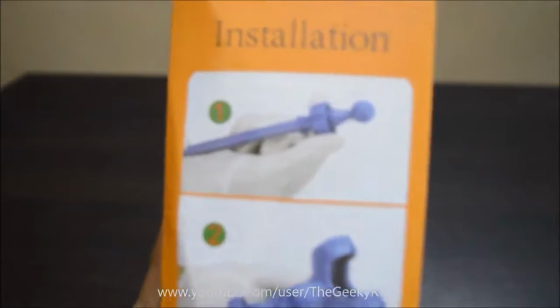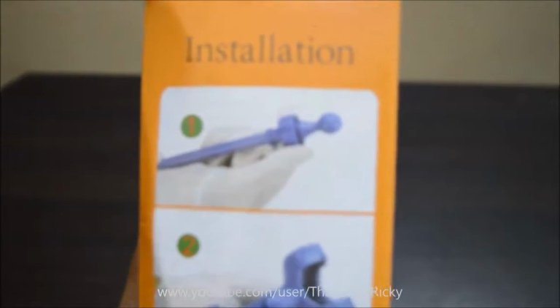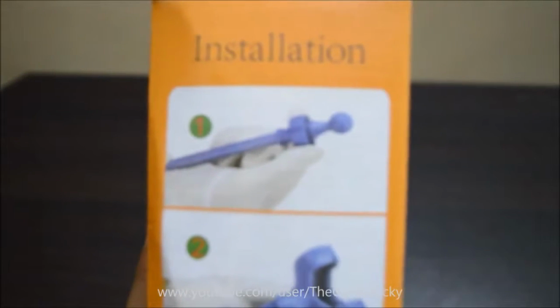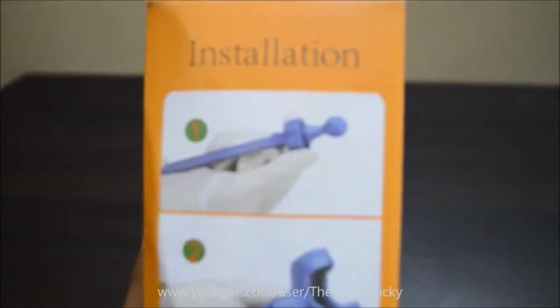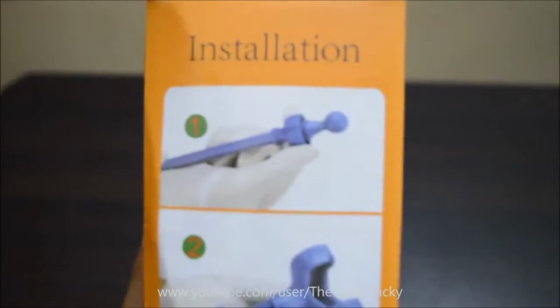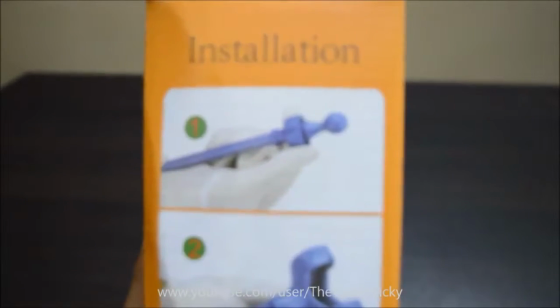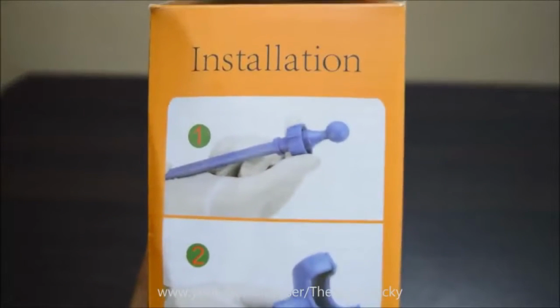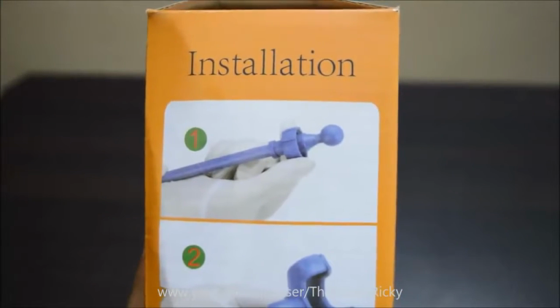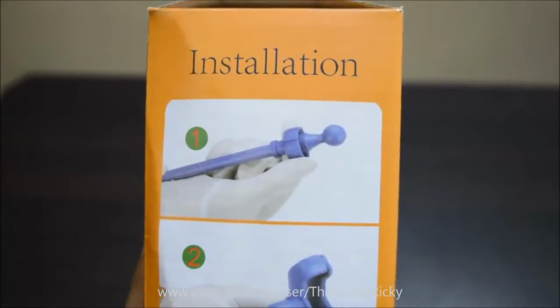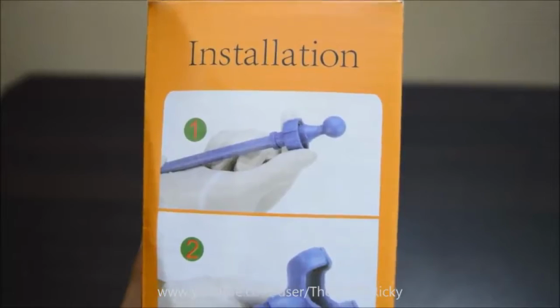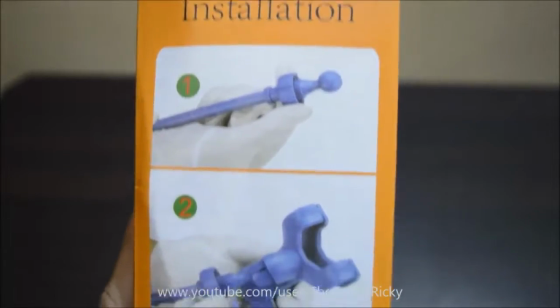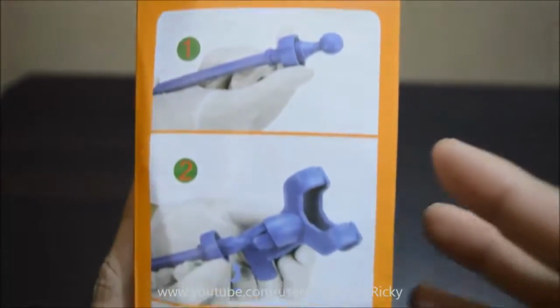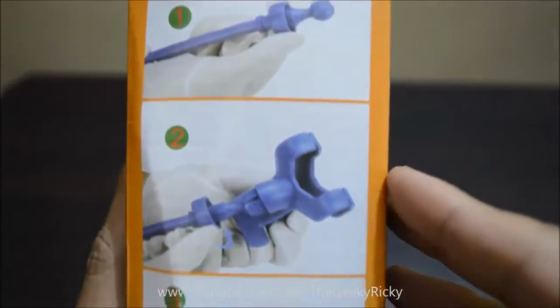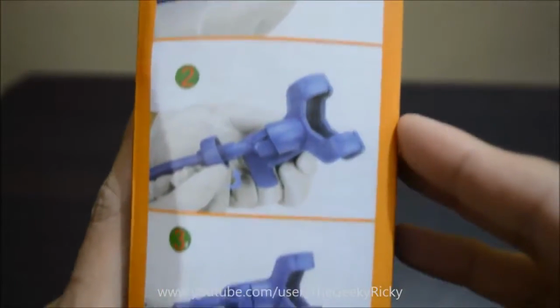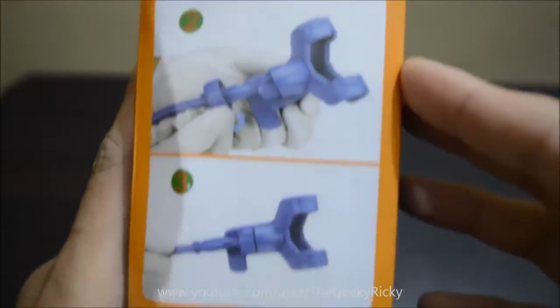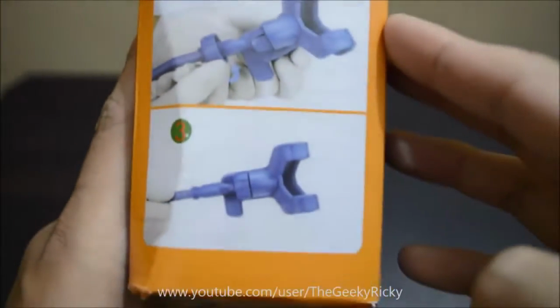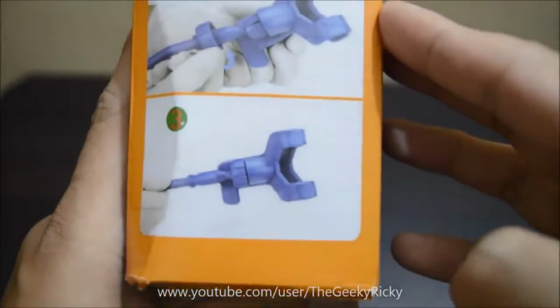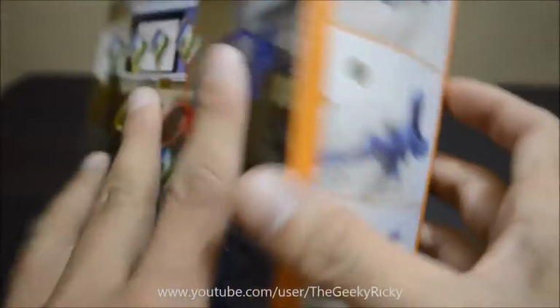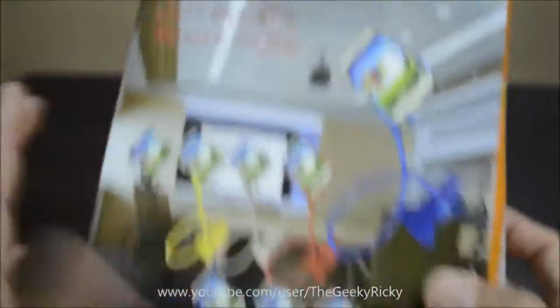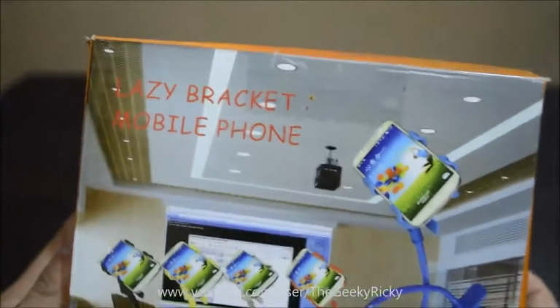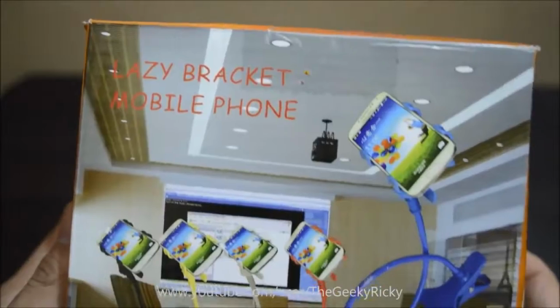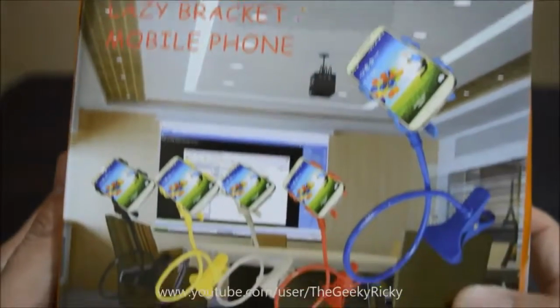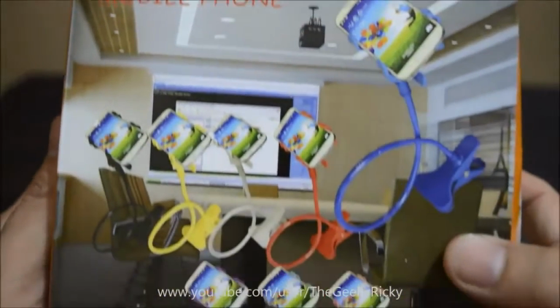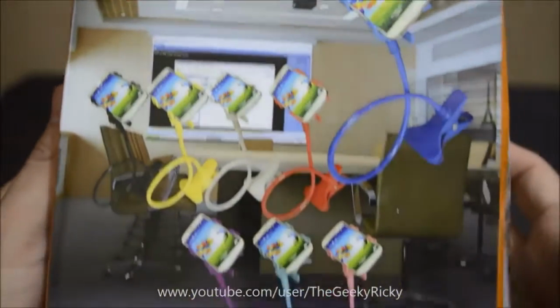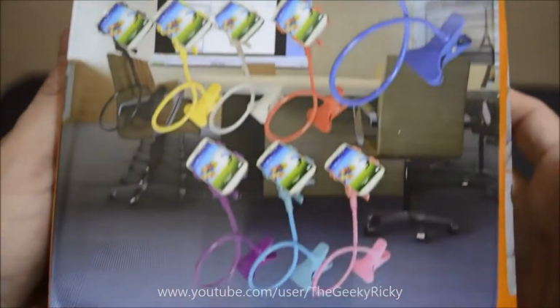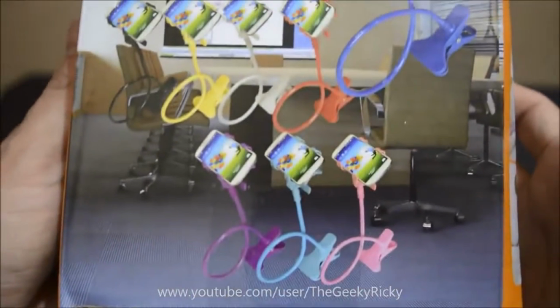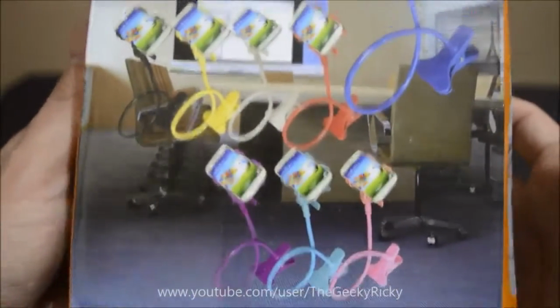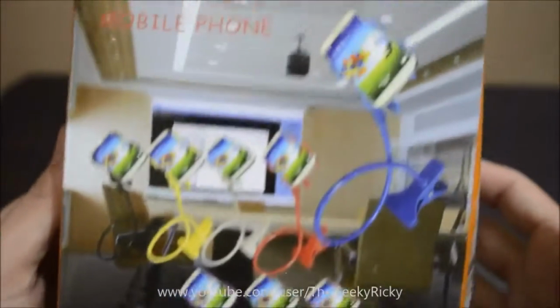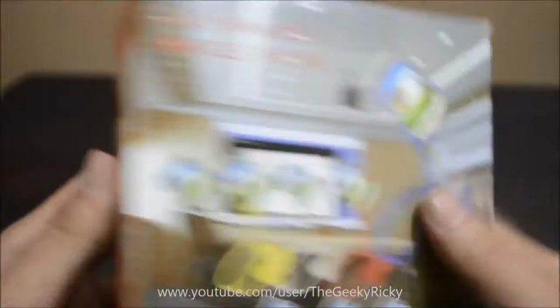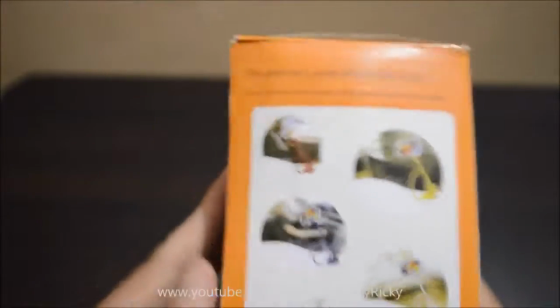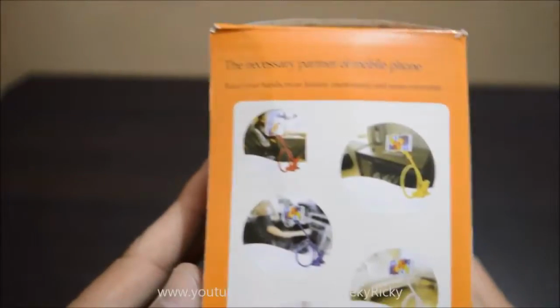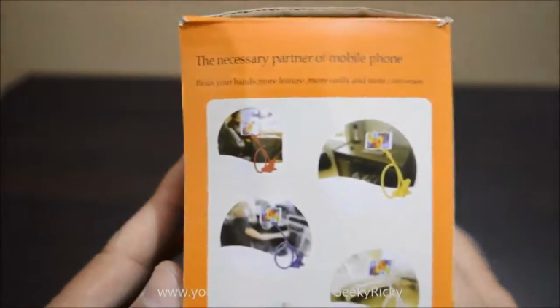Looking over the box, it just has pictures of all the color options the holder comes in and how you can use the holder.